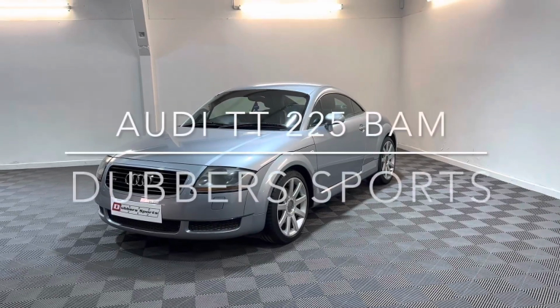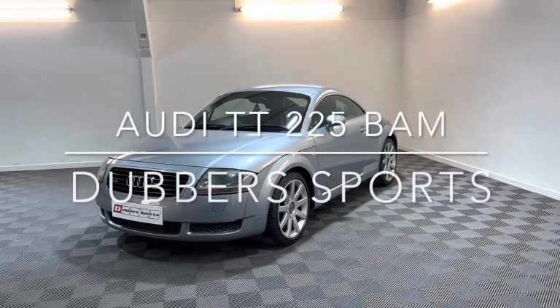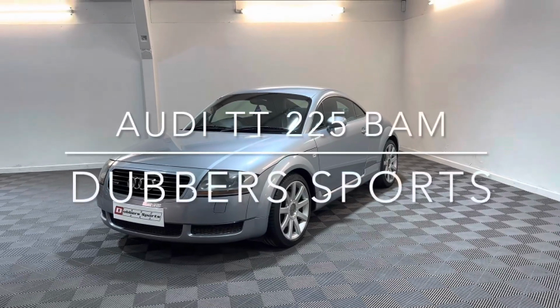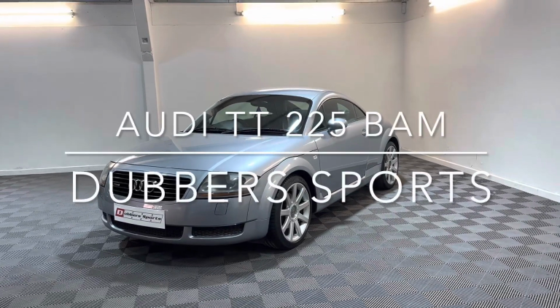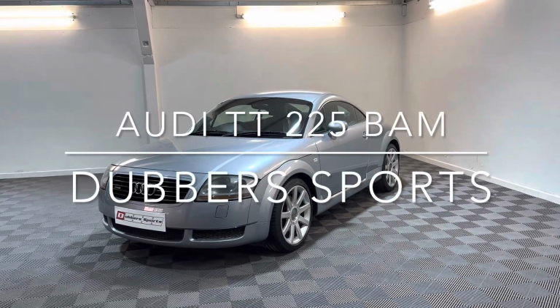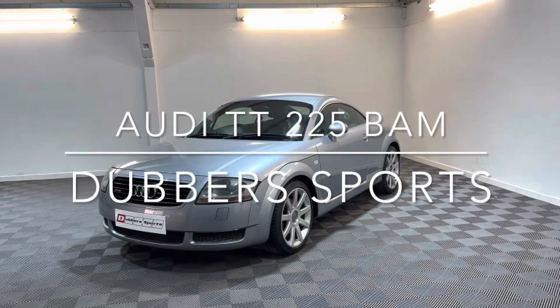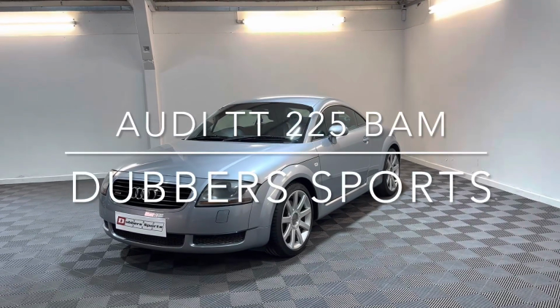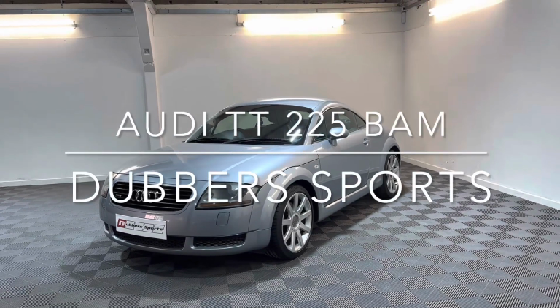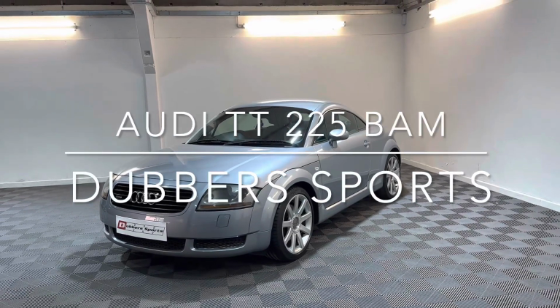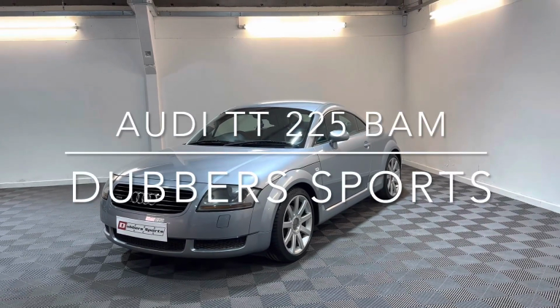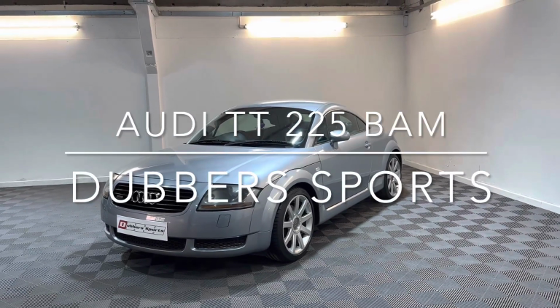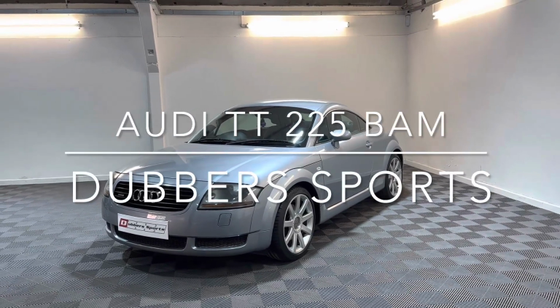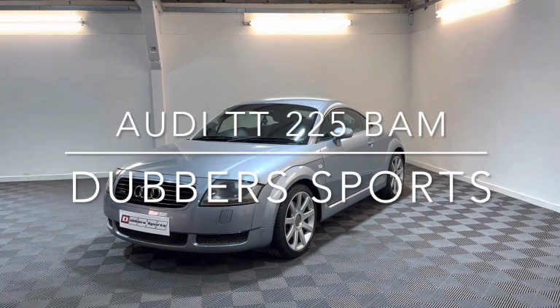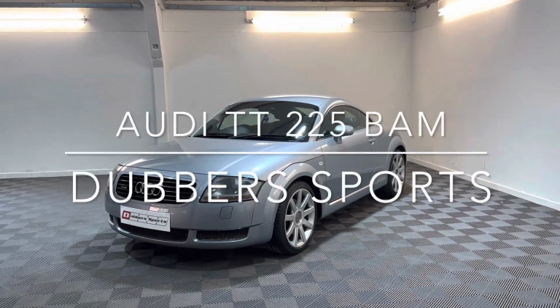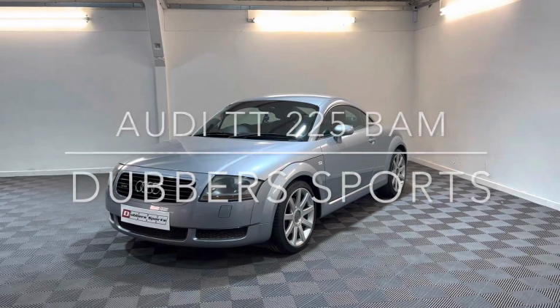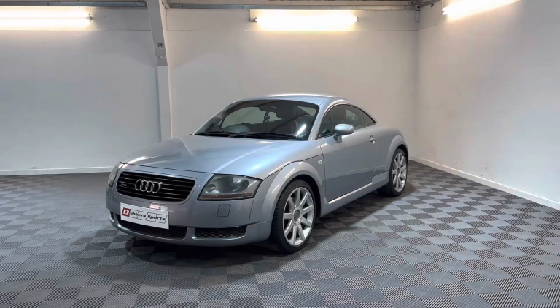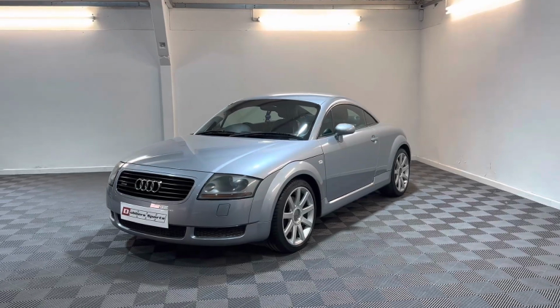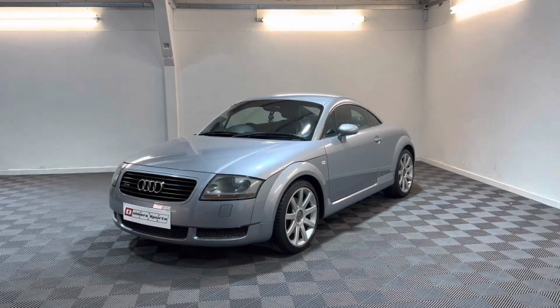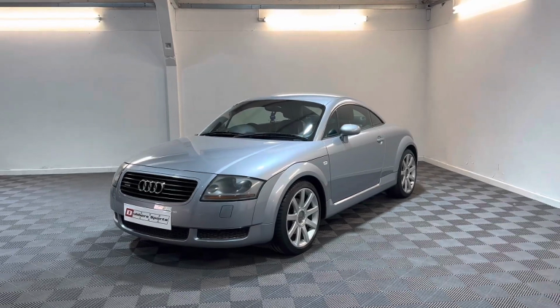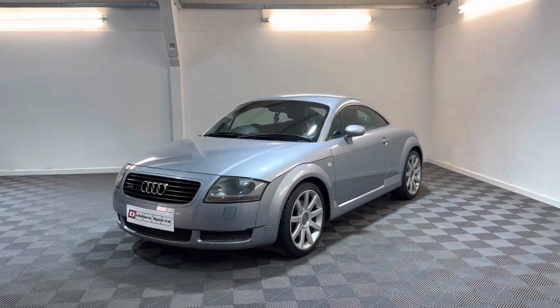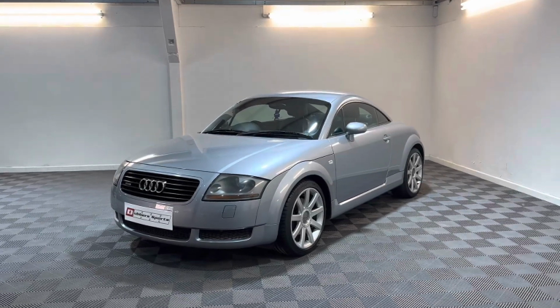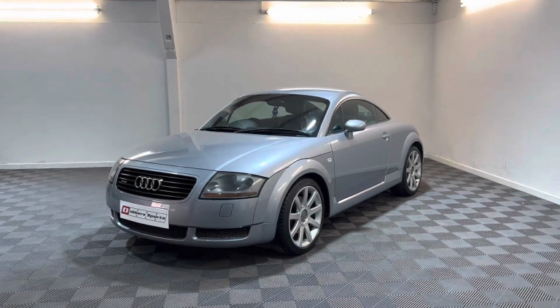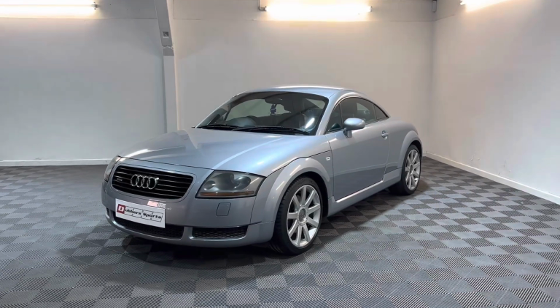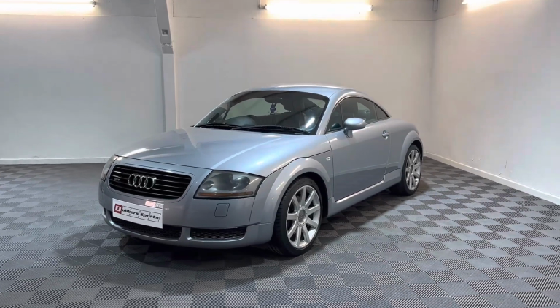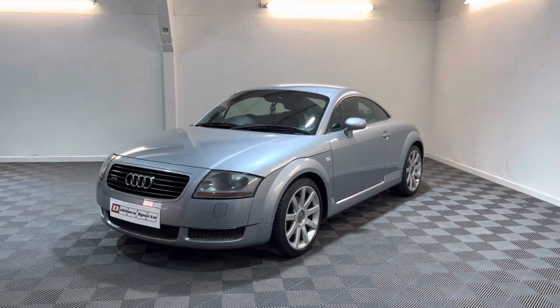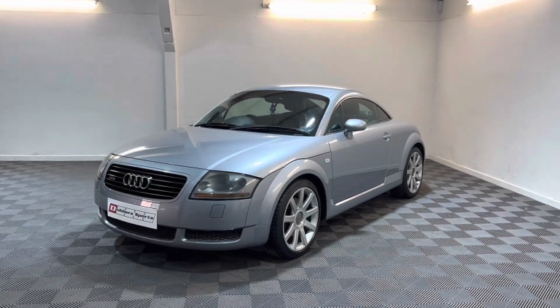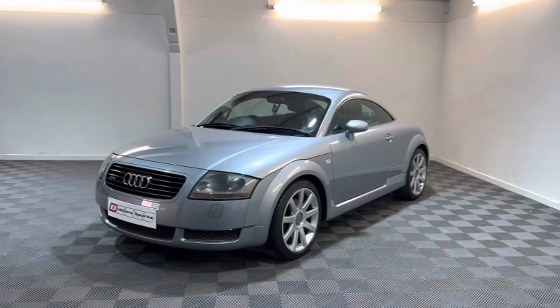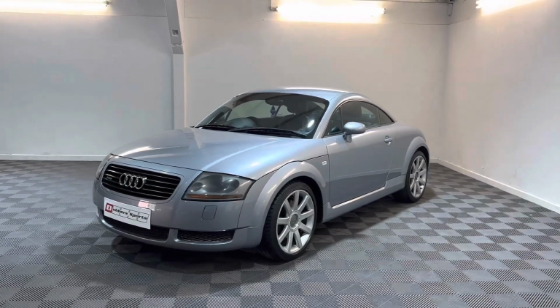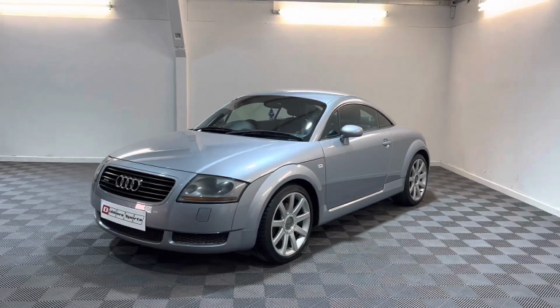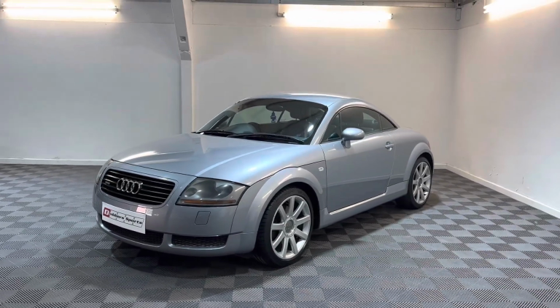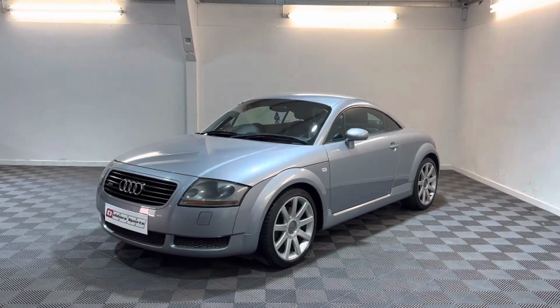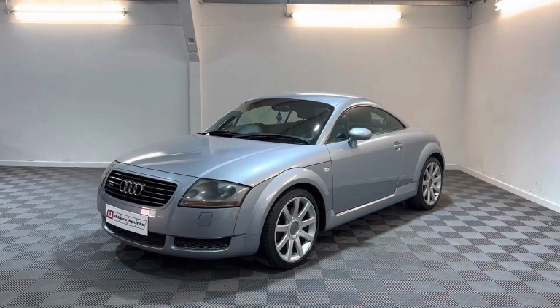Morning and thanks for watching this video from Dubbers Sports in Huddersfield. If you've watched our videos before or followed us, you'll know we do quite a lot of TTs.